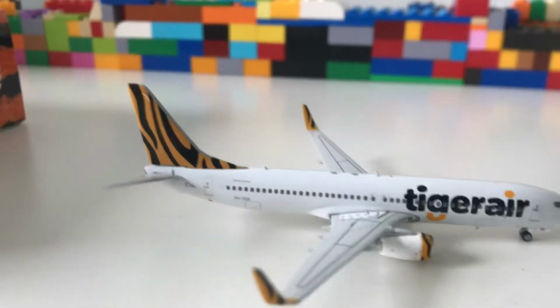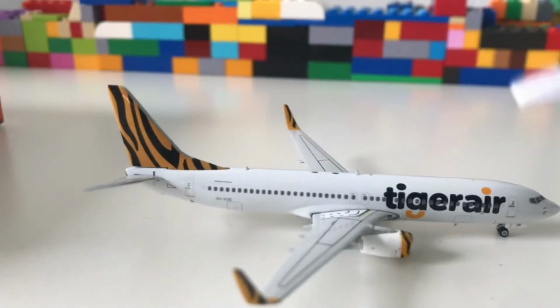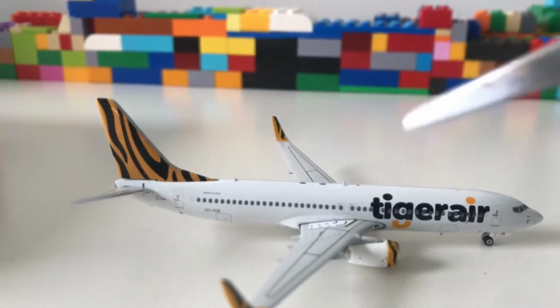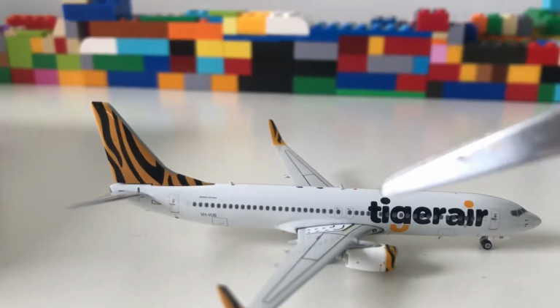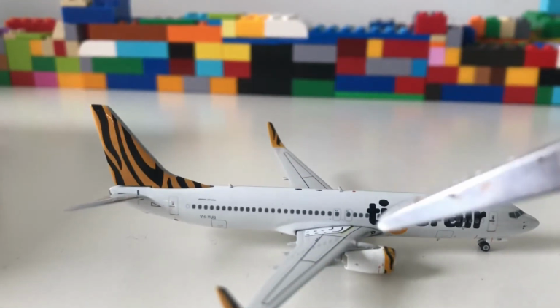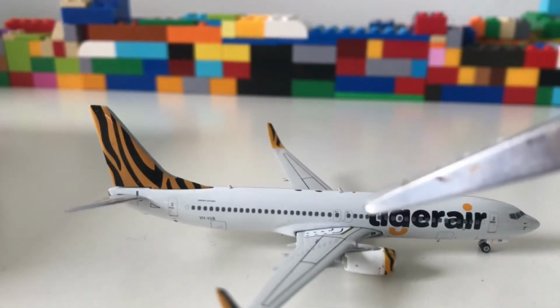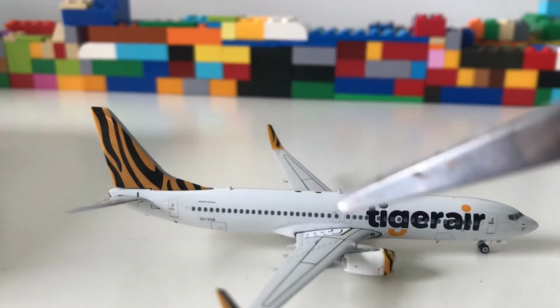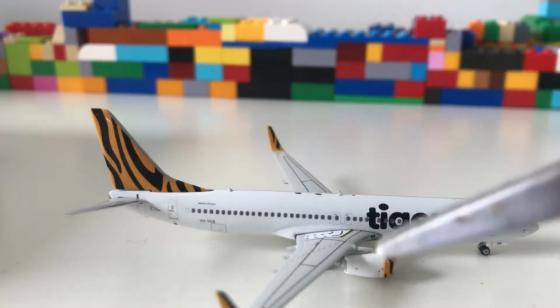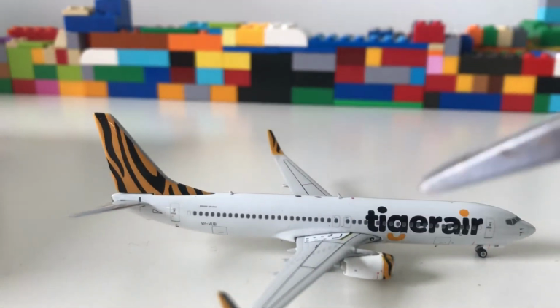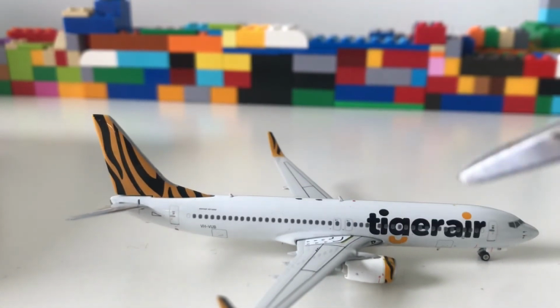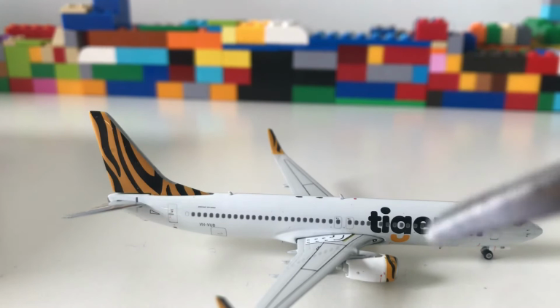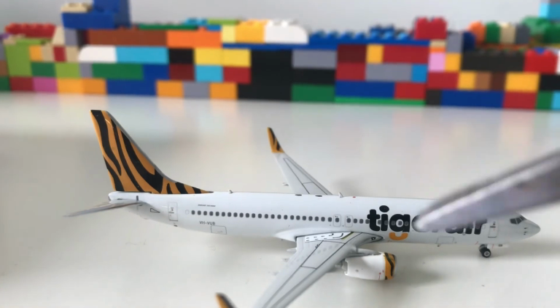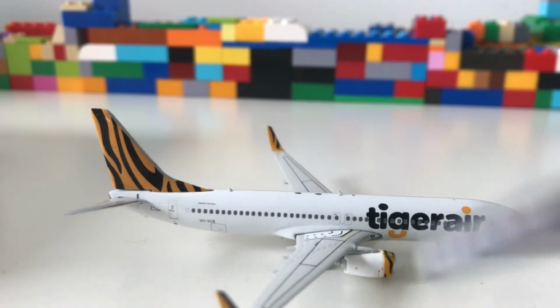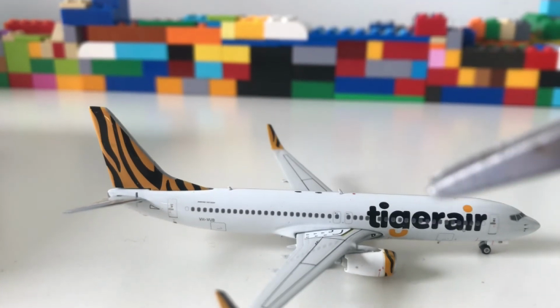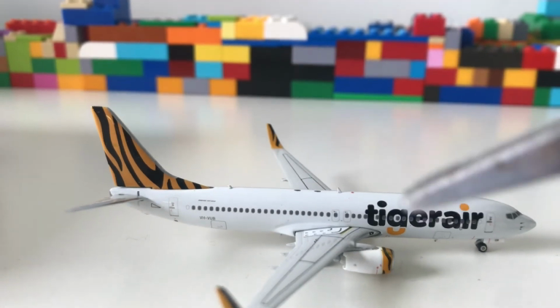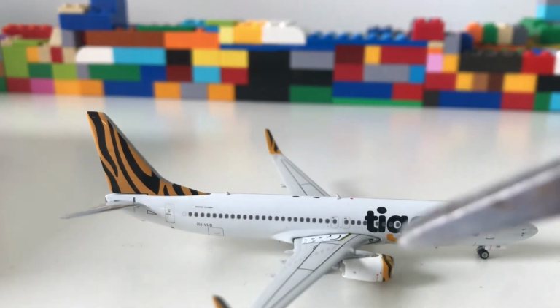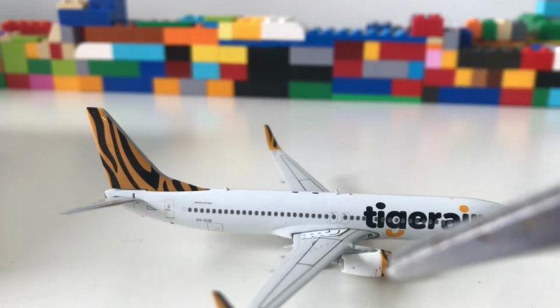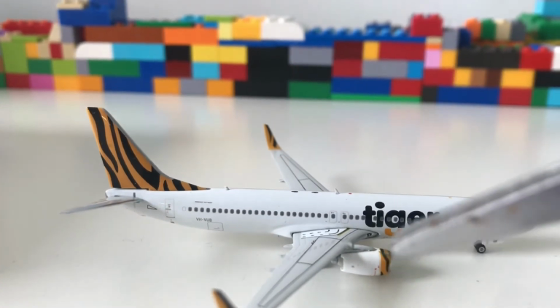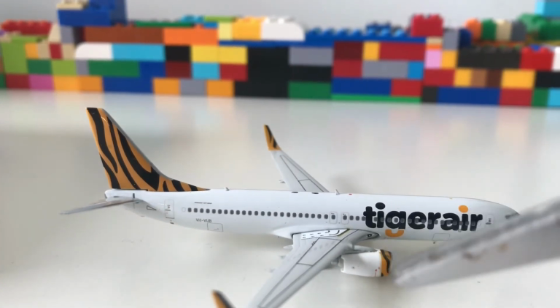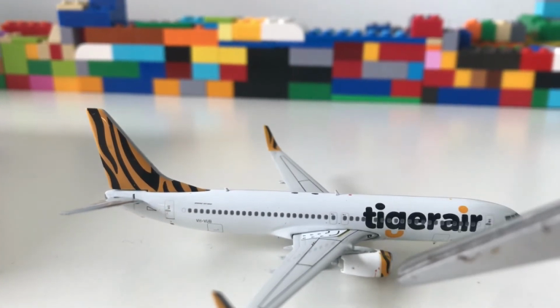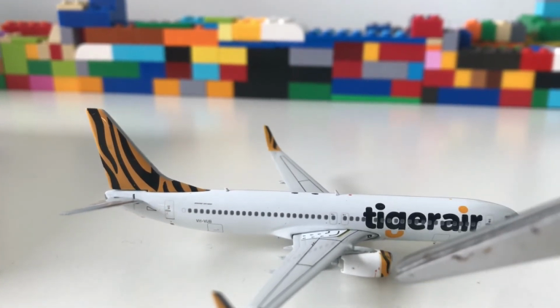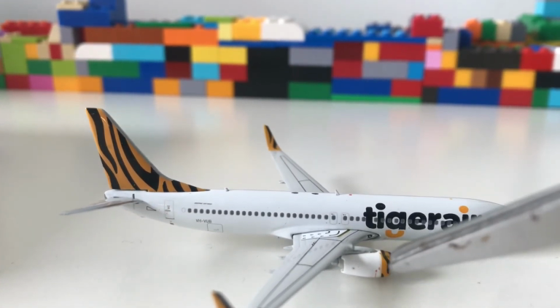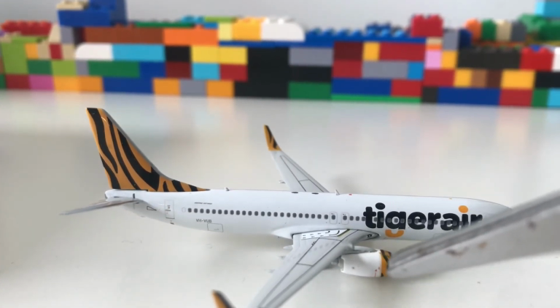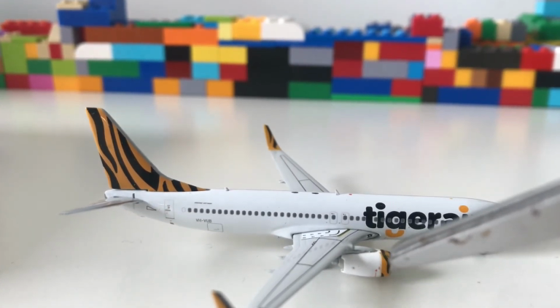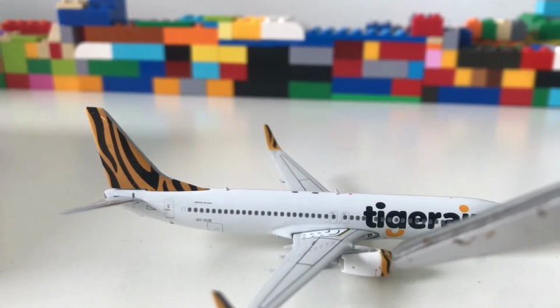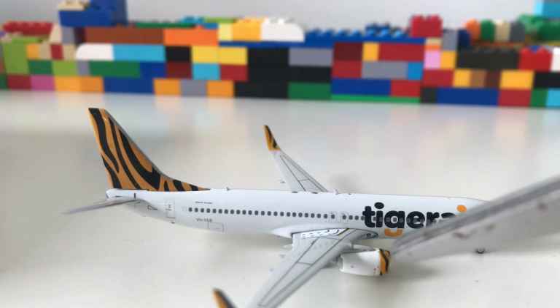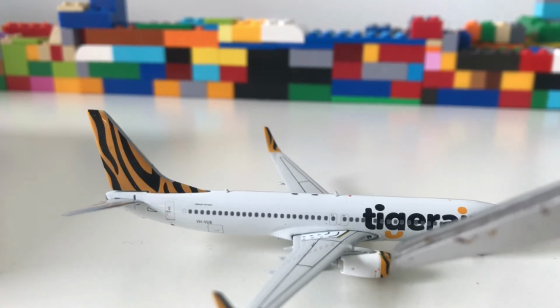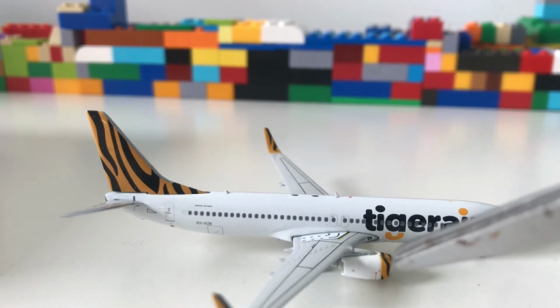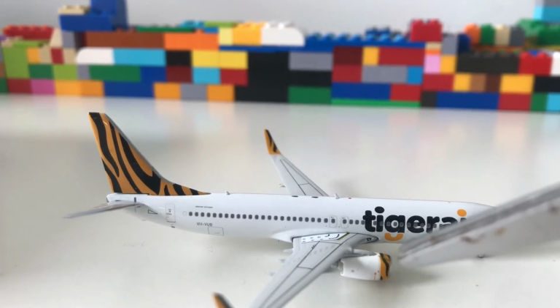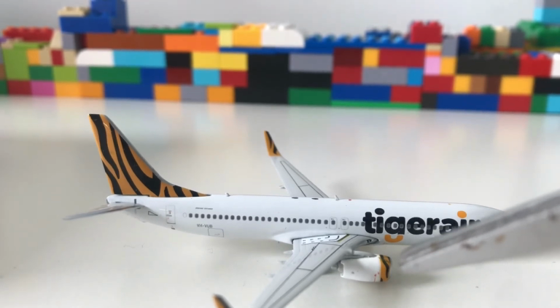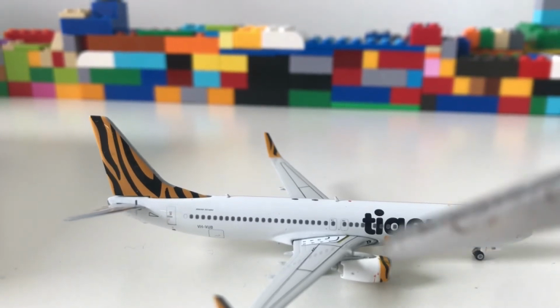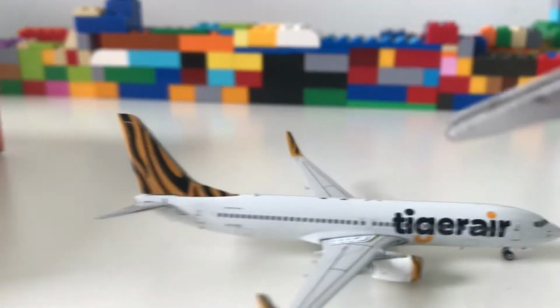As we go further down you can clearly see the Tiger Air logo, which is quite bold and I really like it. Just by the engines you can see the stripes which represent the tiger, and that's what I like.